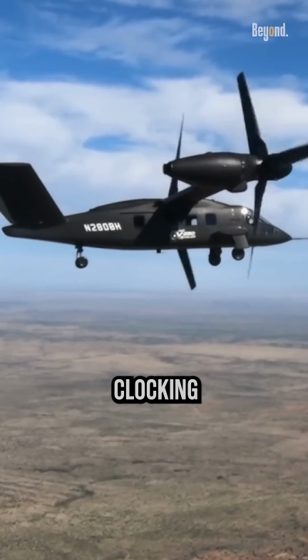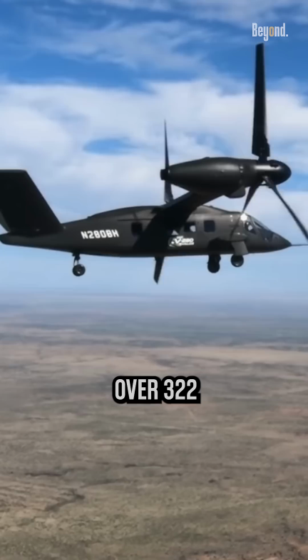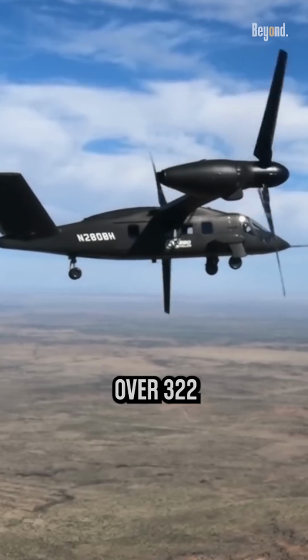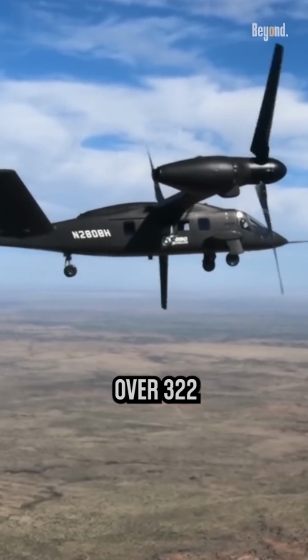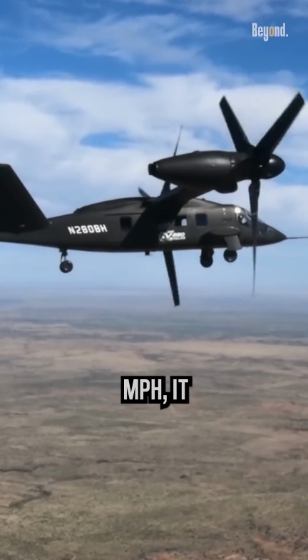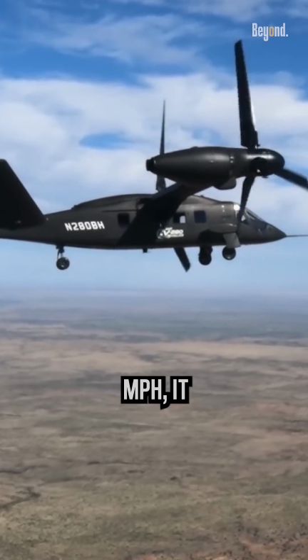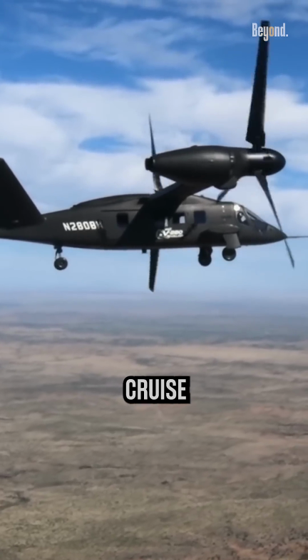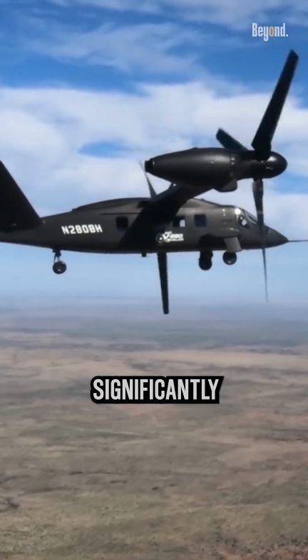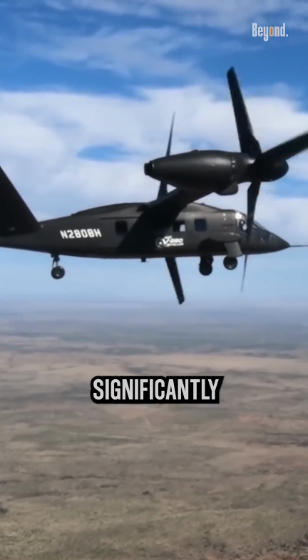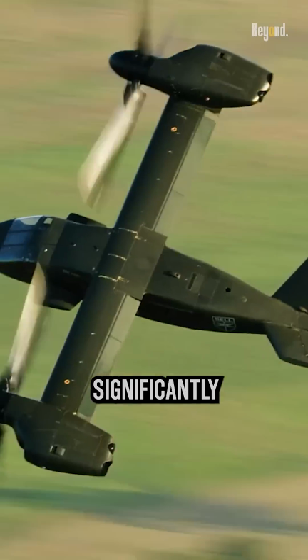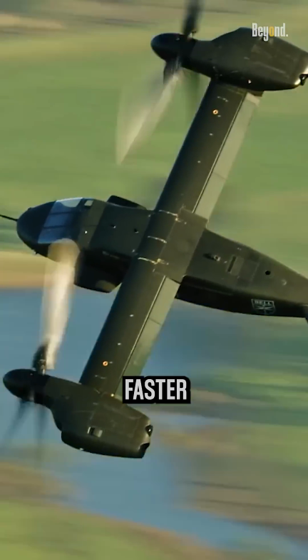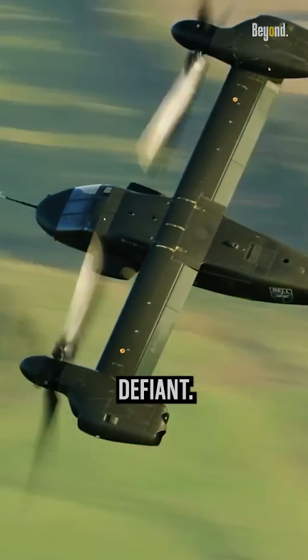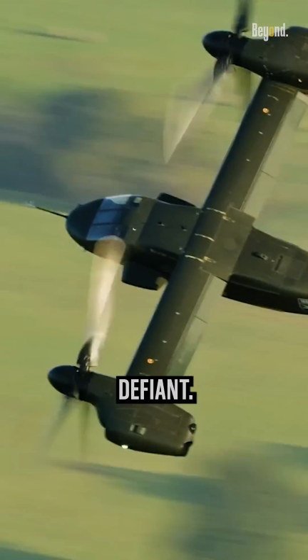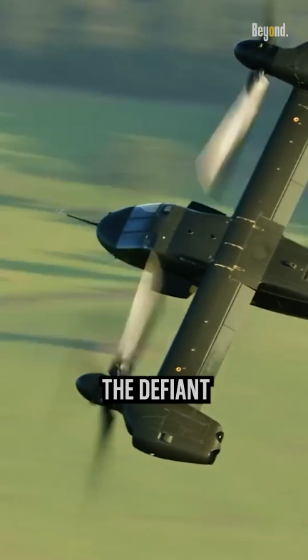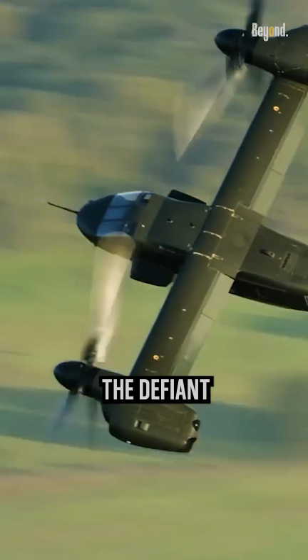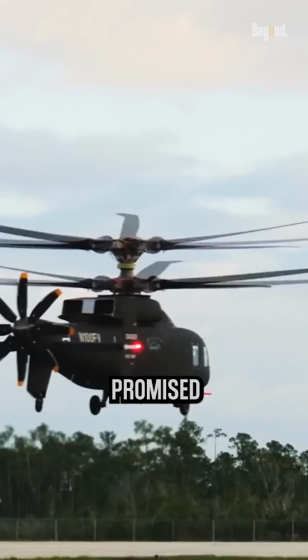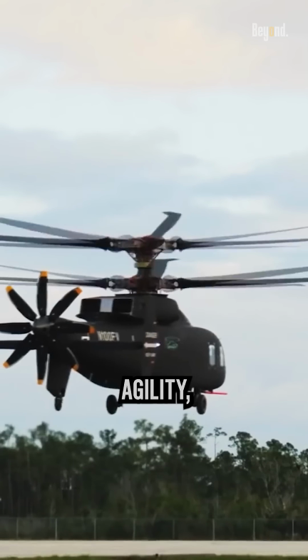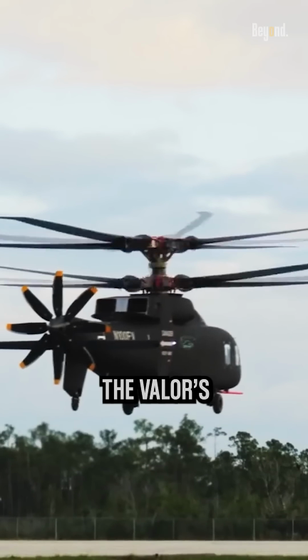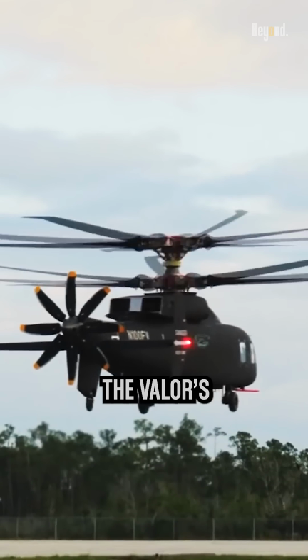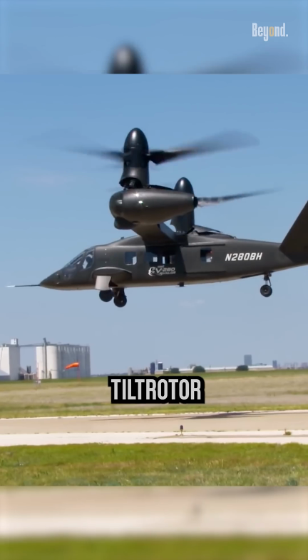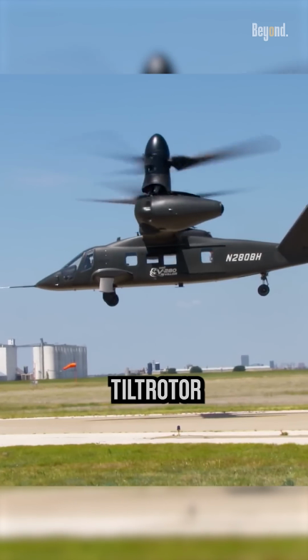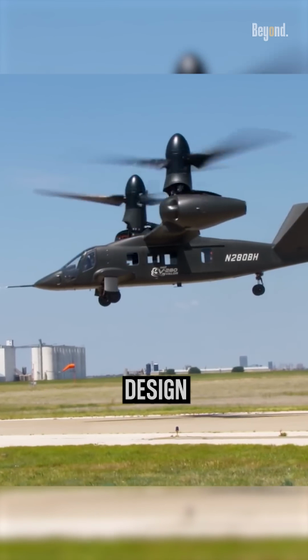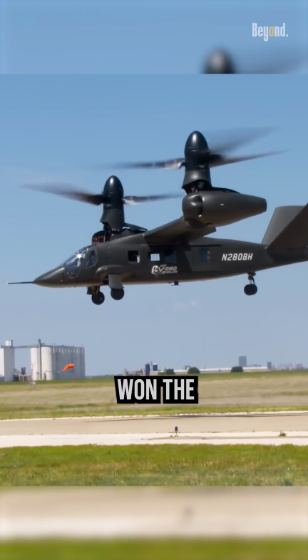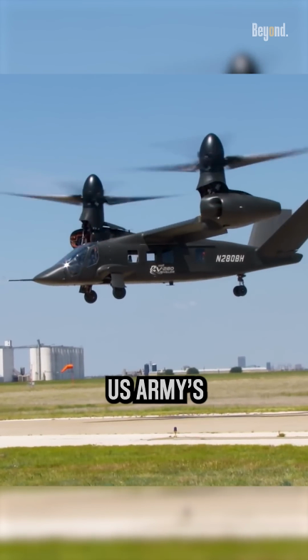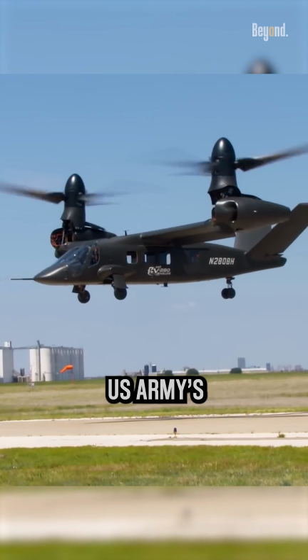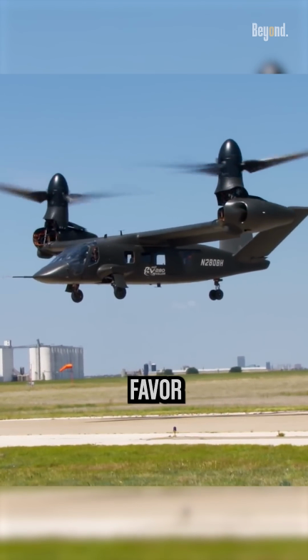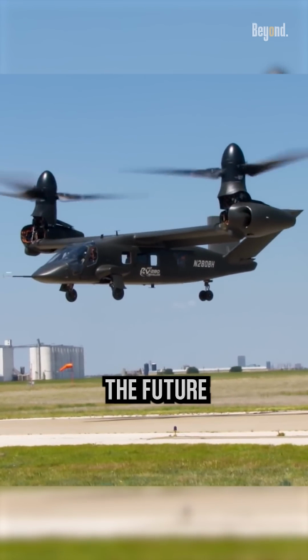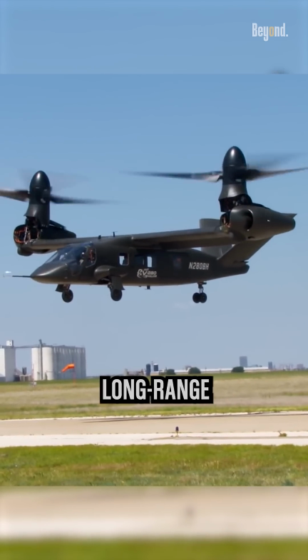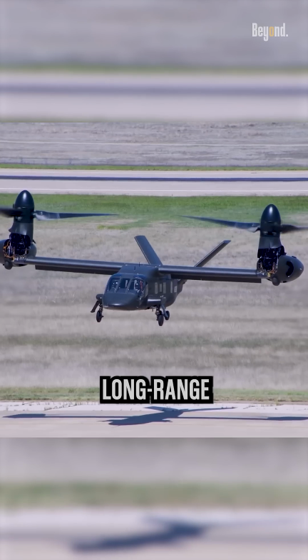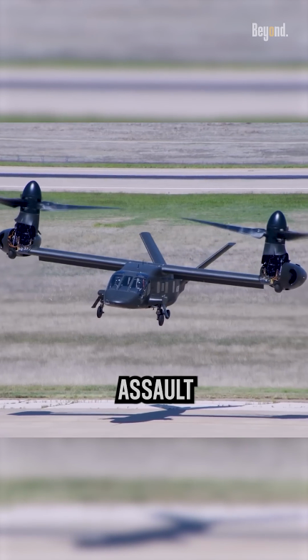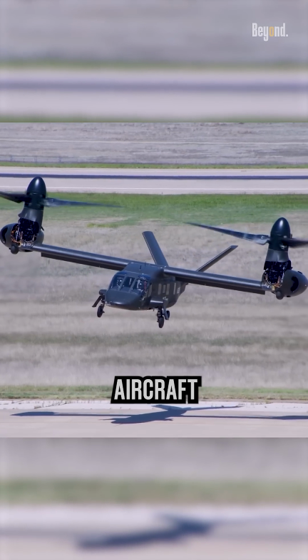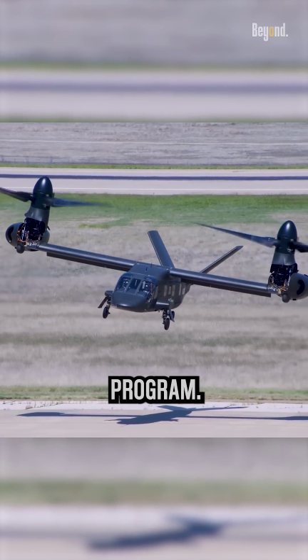Clocking in at over 322 miles per hour, it could cruise significantly faster than the Defiant. While the Defiant promised agility, the Valor's tilt-rotor design won the U.S. Army's favor for the future long-range assault aircraft program.